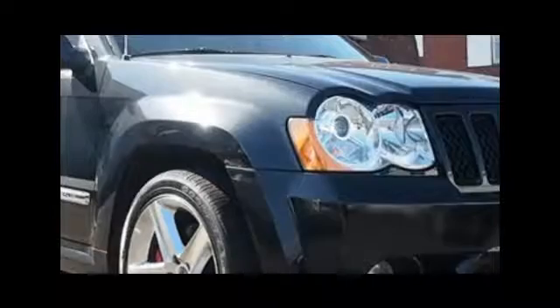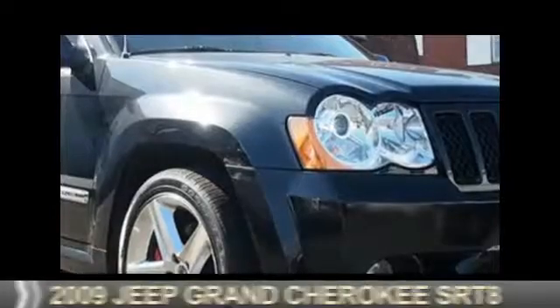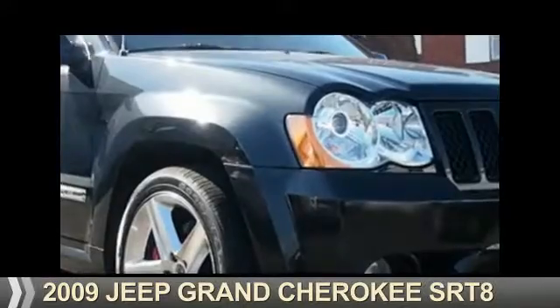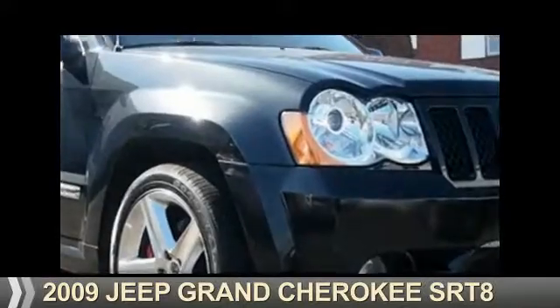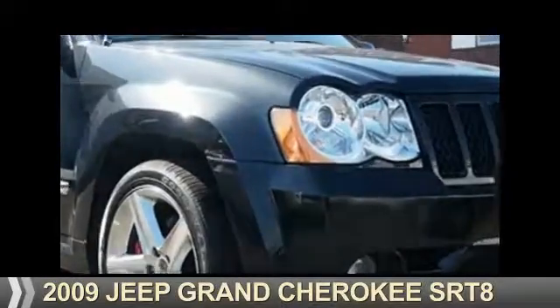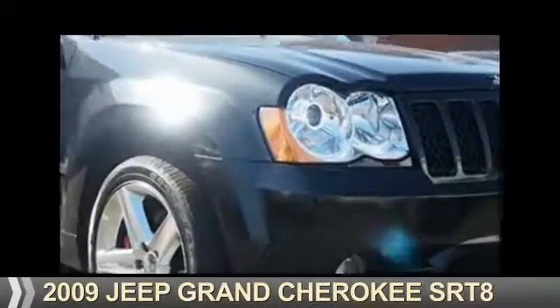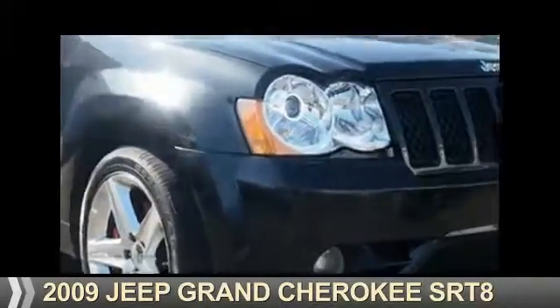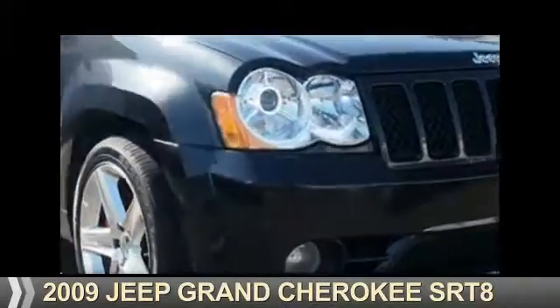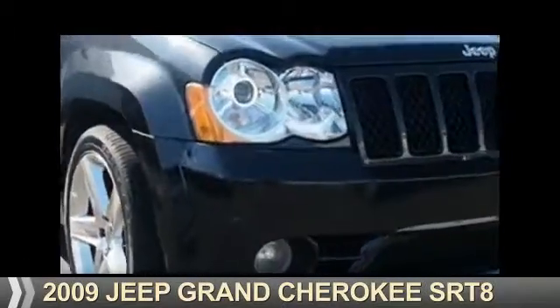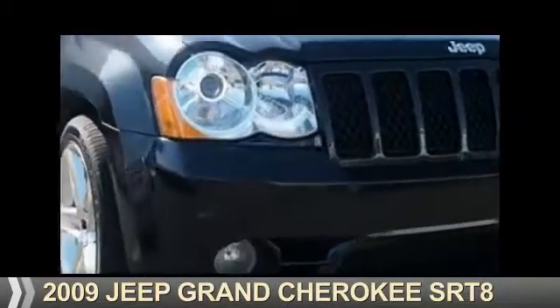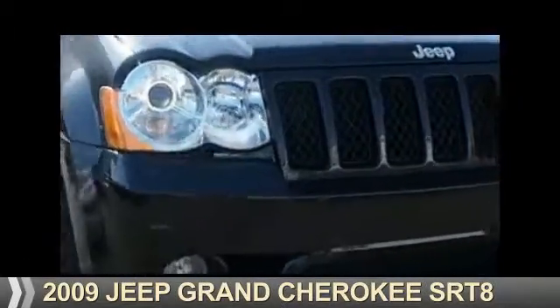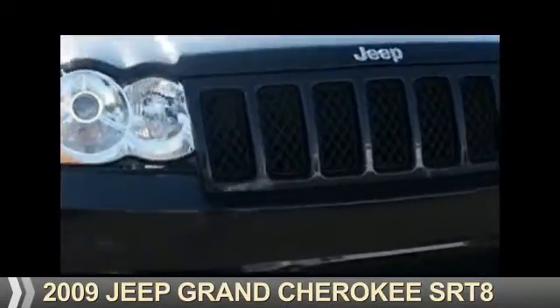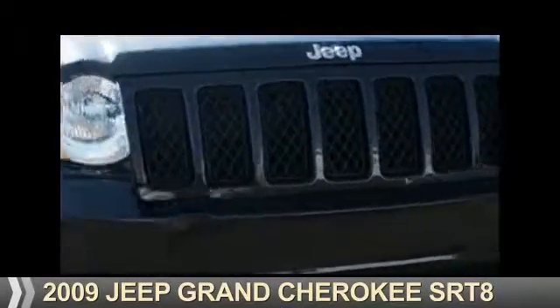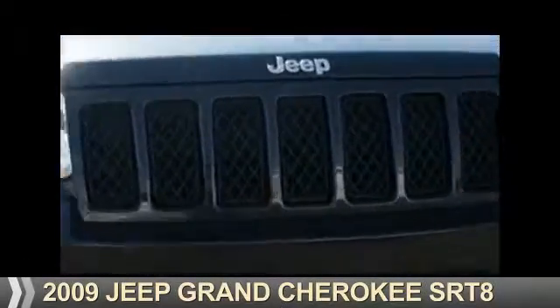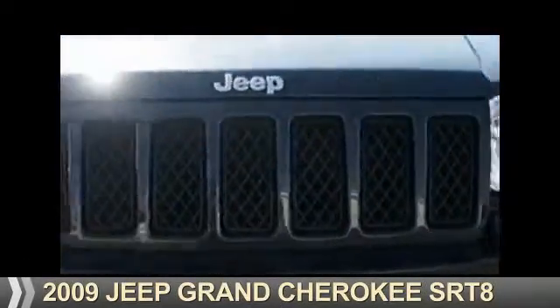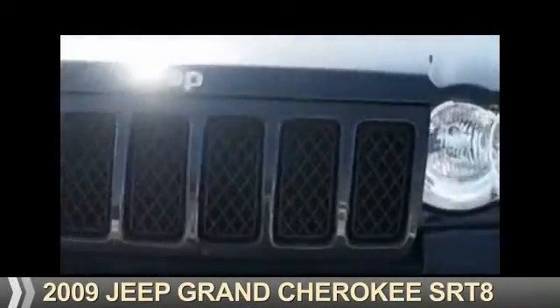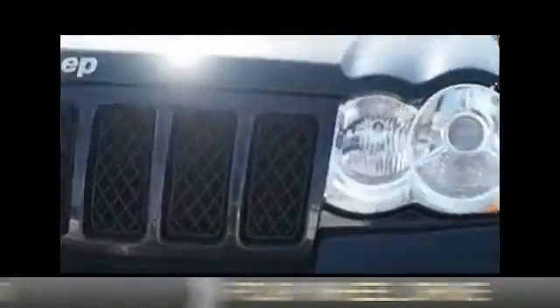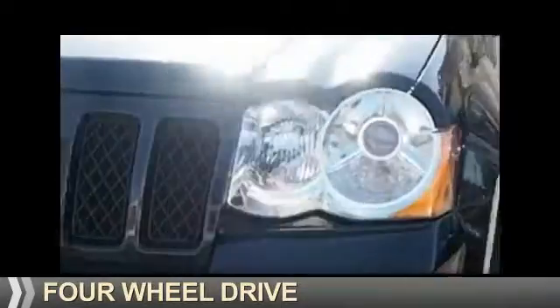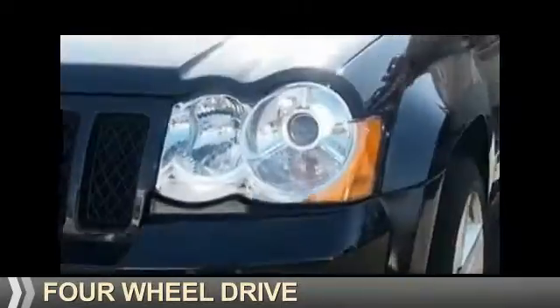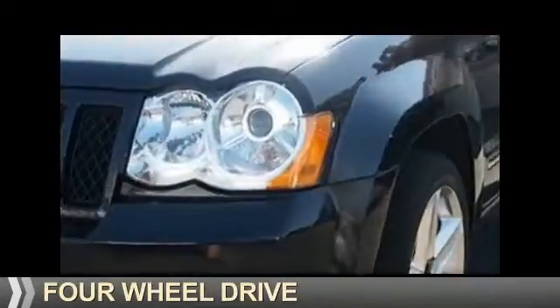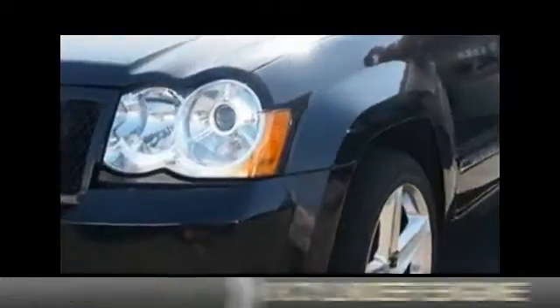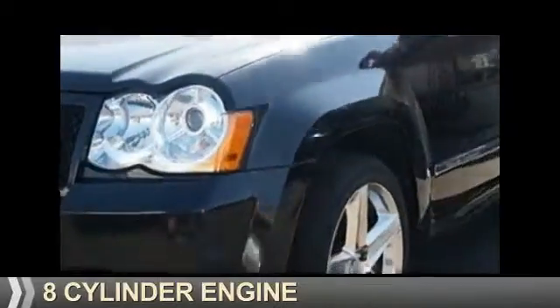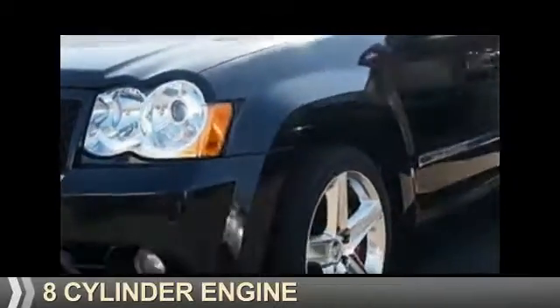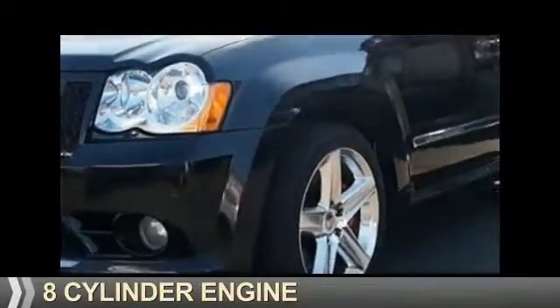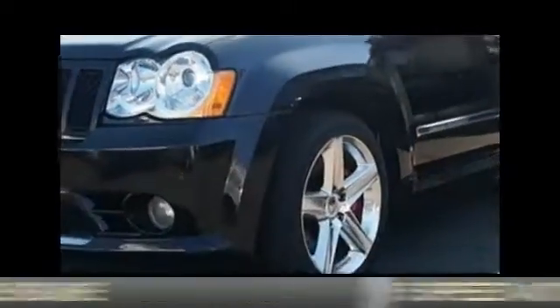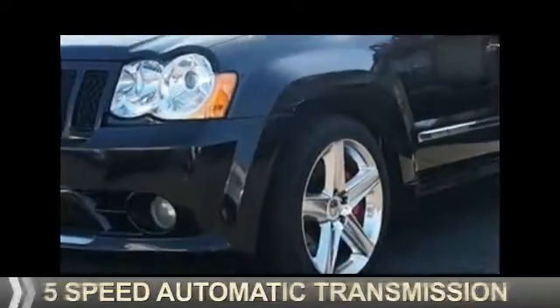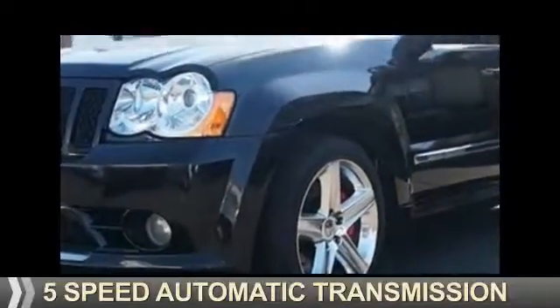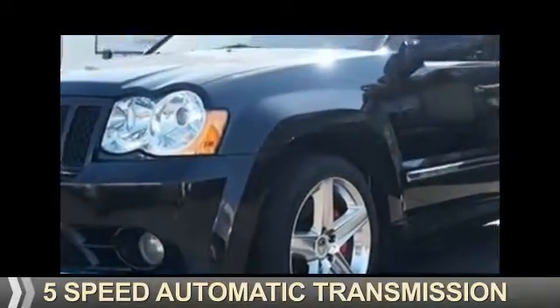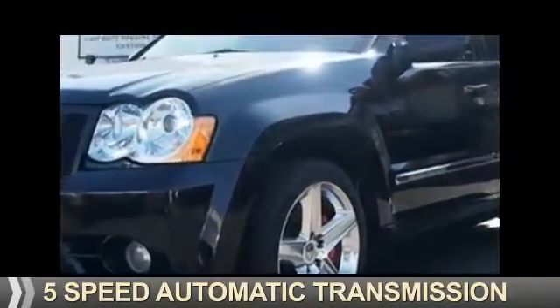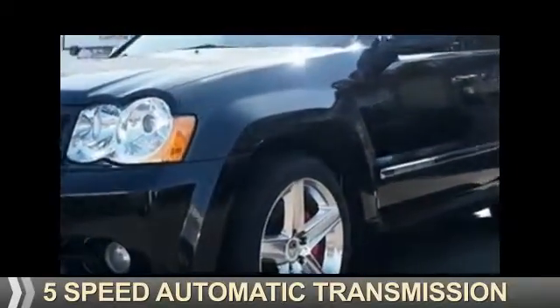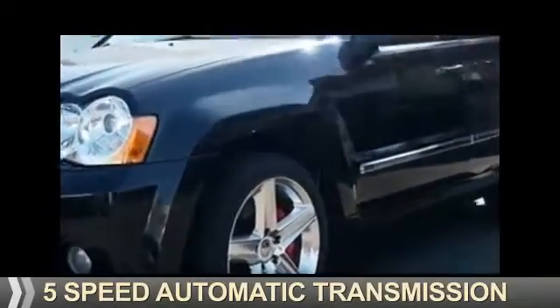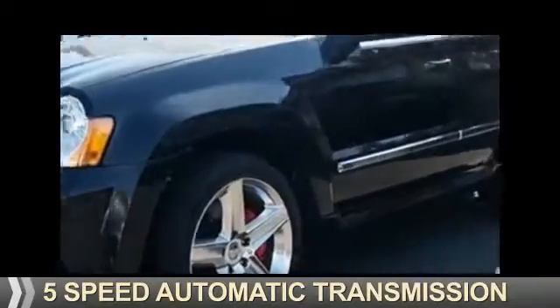Presenting the 2009 Jeep Grand Cherokee. It's powered by four-wheel drive, an eight-cylinder engine, and a five-speed automatic transmission.